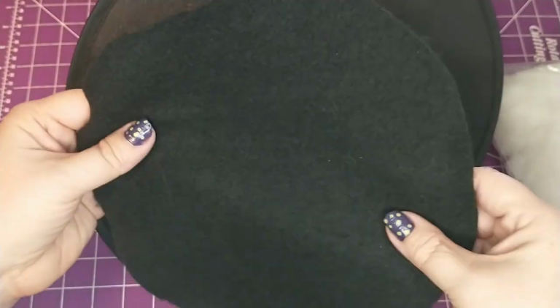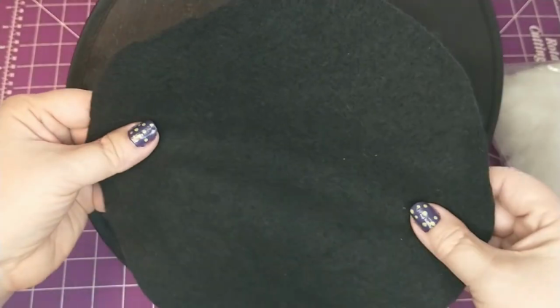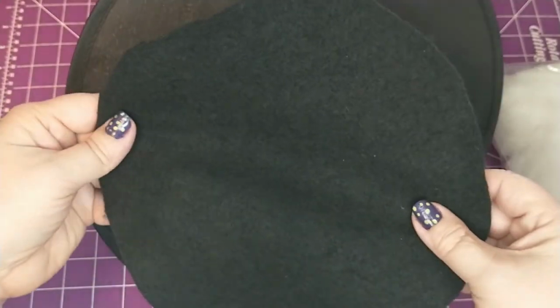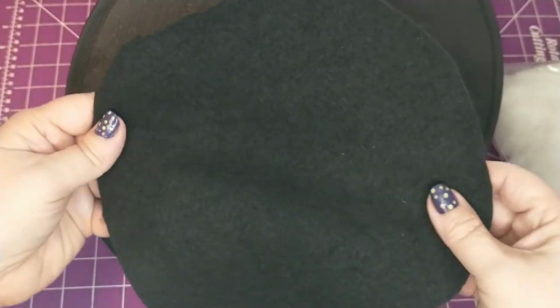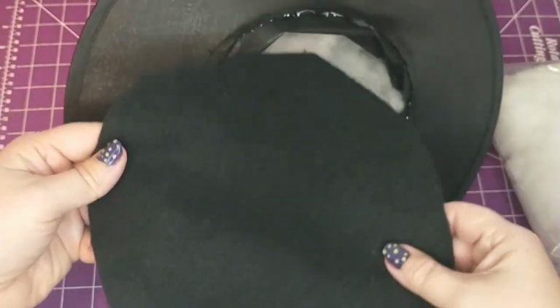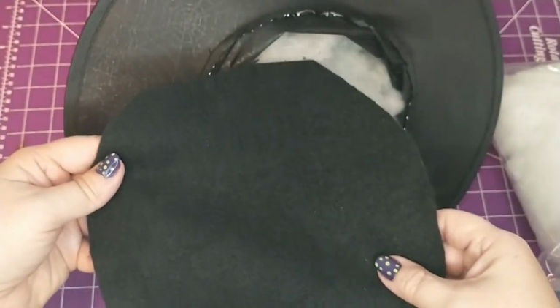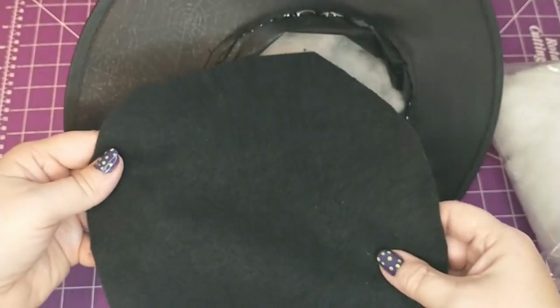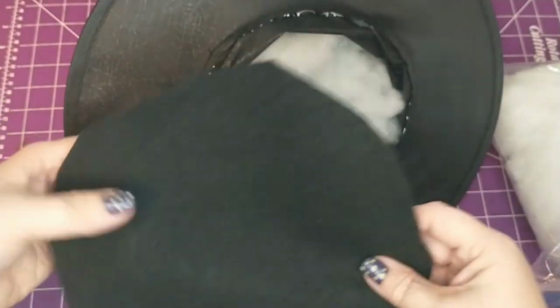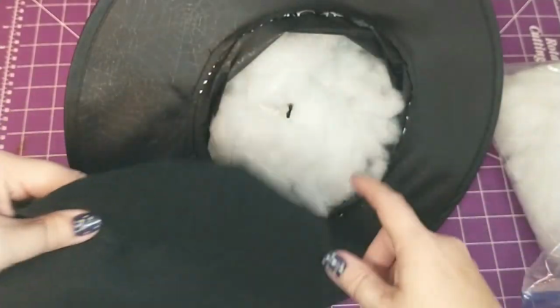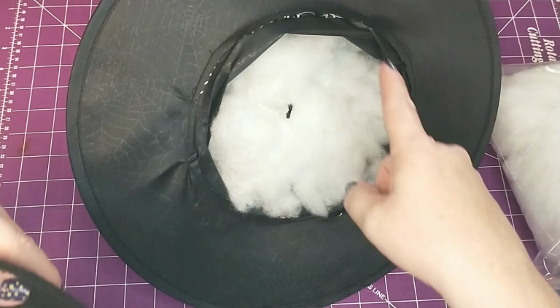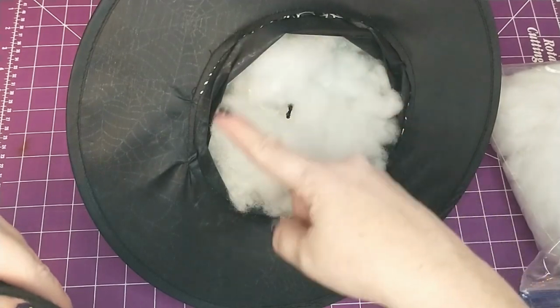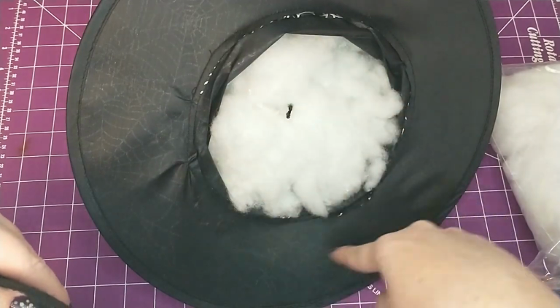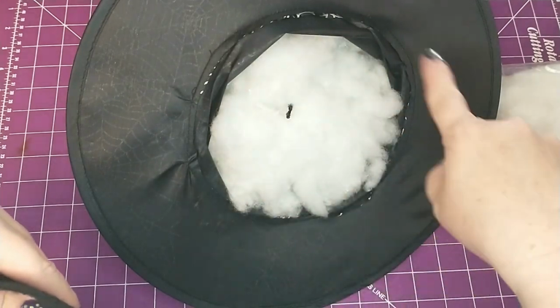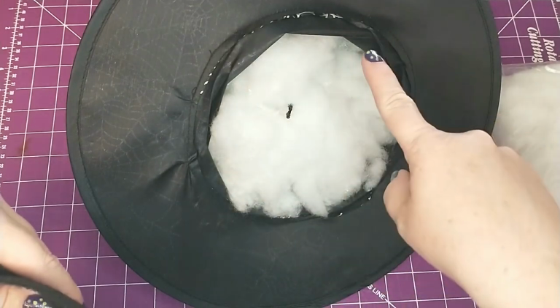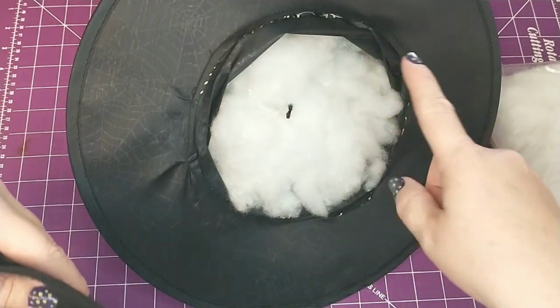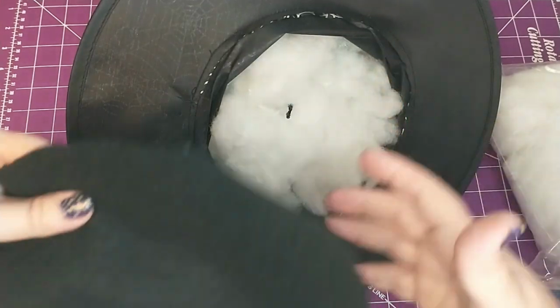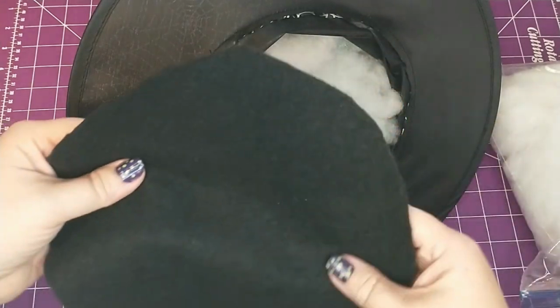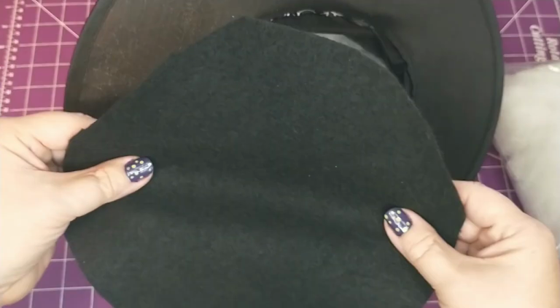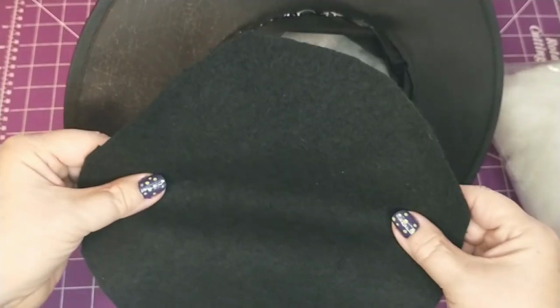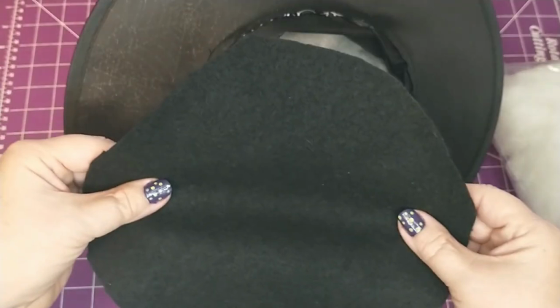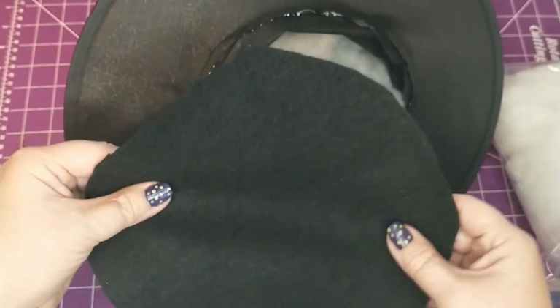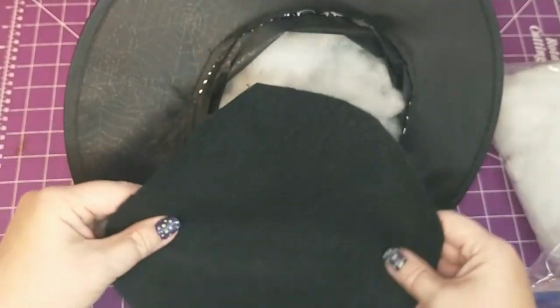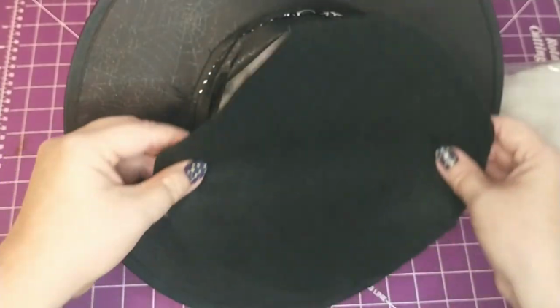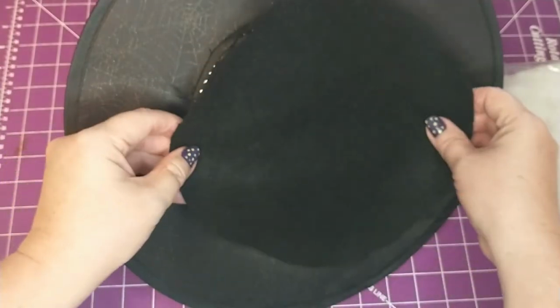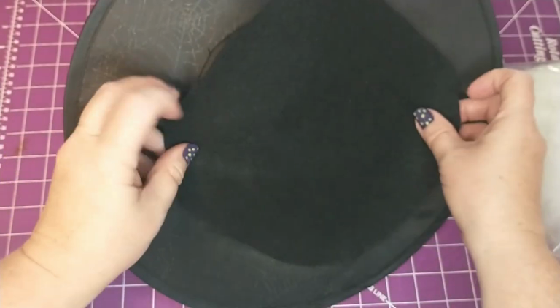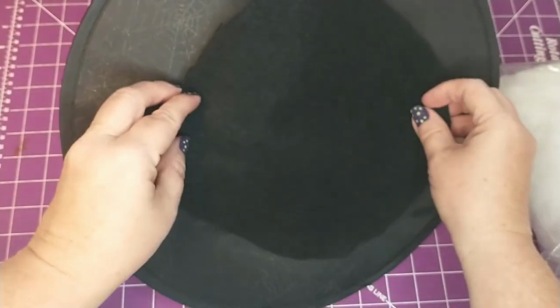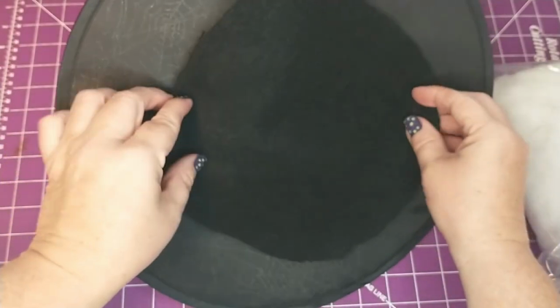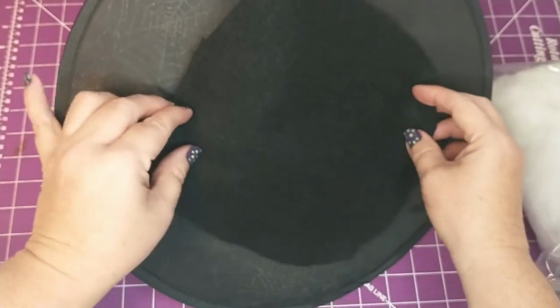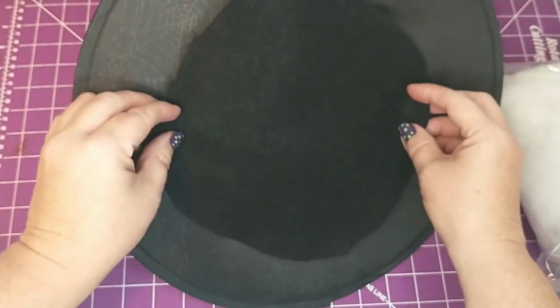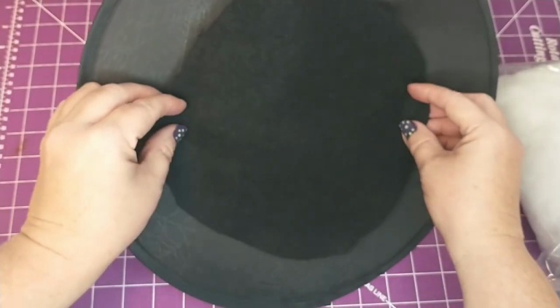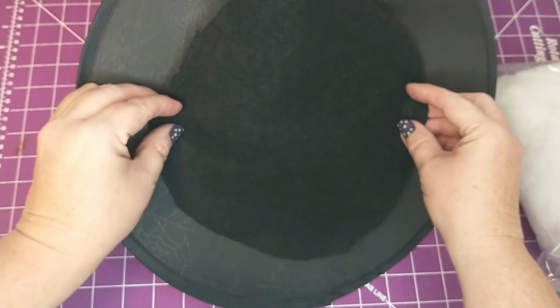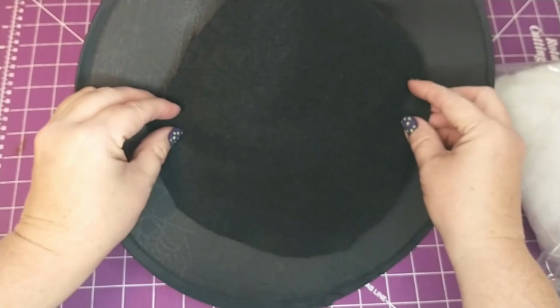Then I'm going to take a piece of felt that I cut a little bit bigger than the hole of the hat and I'm going to glue it to the bottom so that the stuffing doesn't fall out.